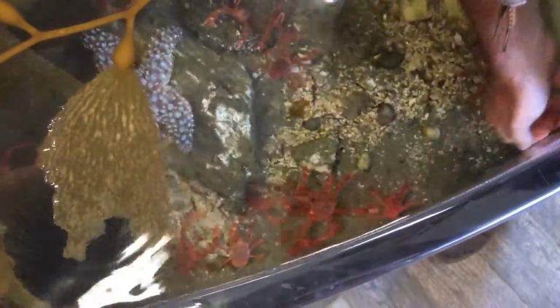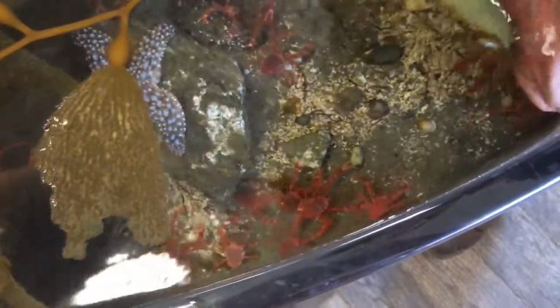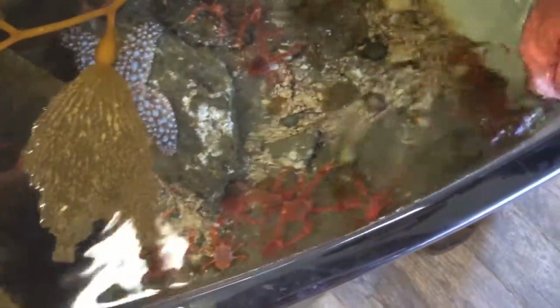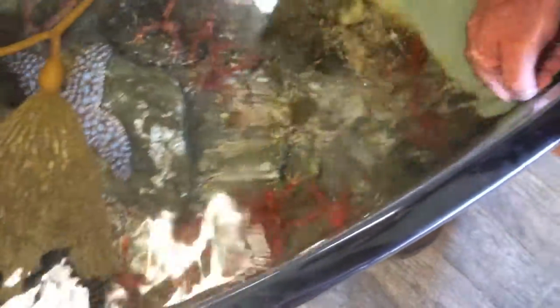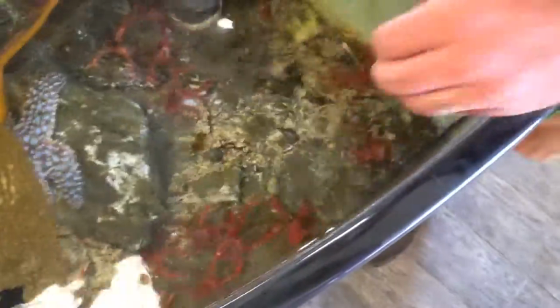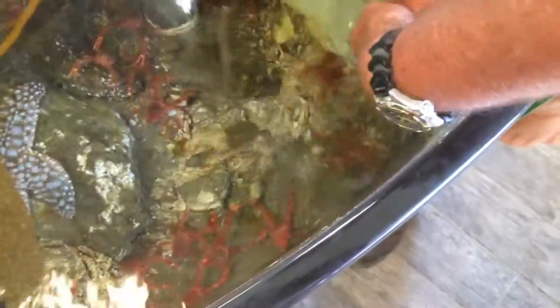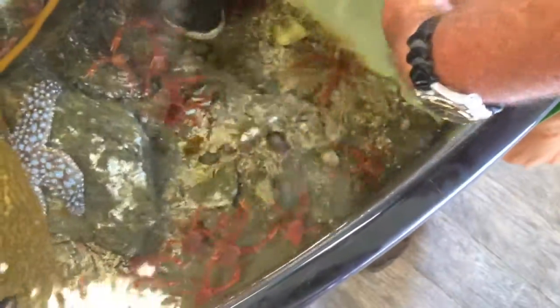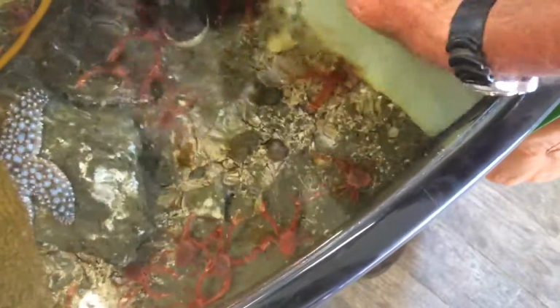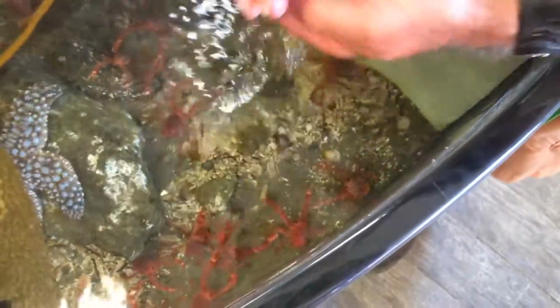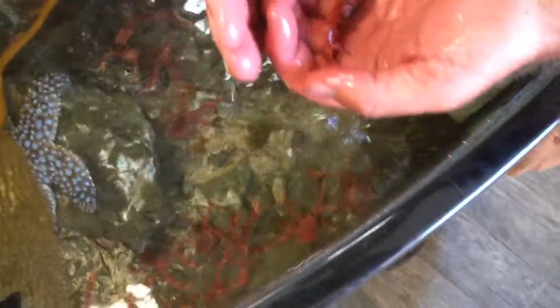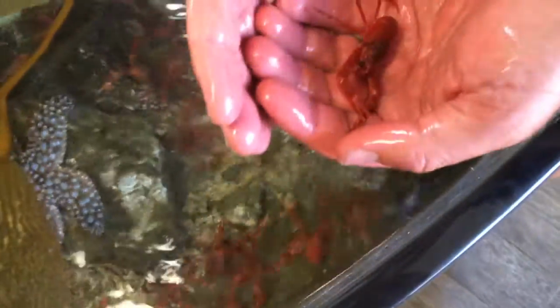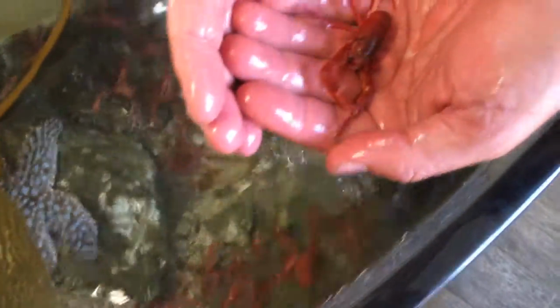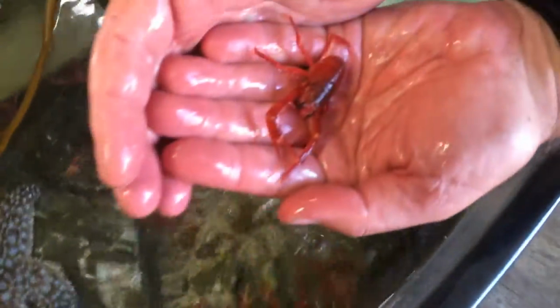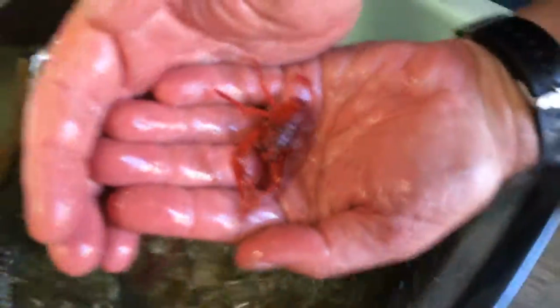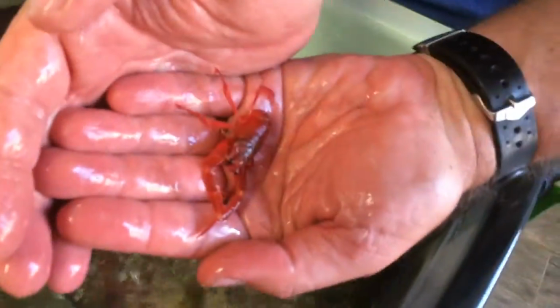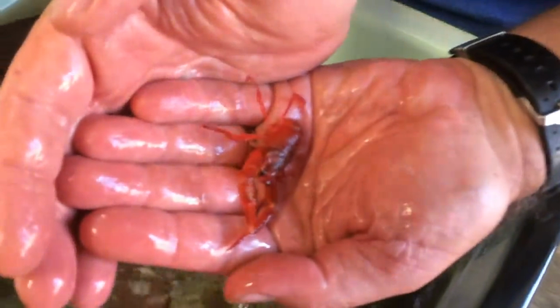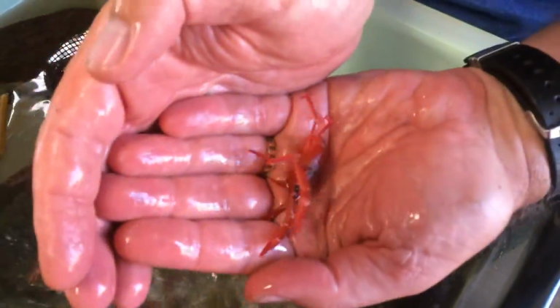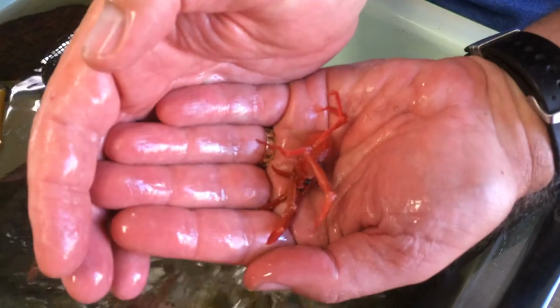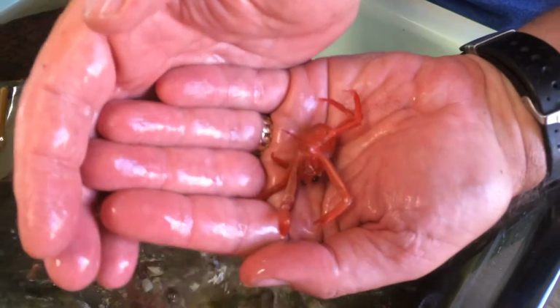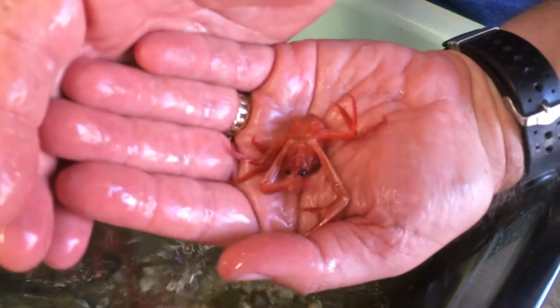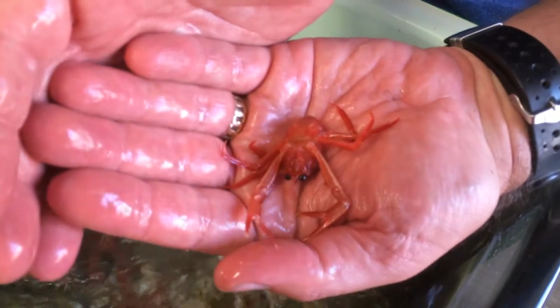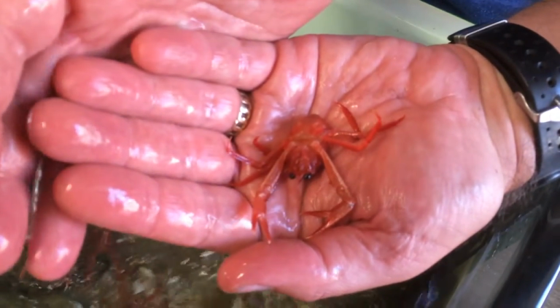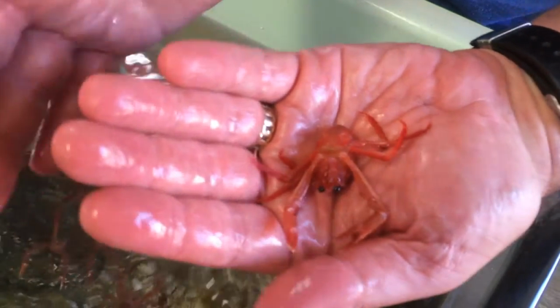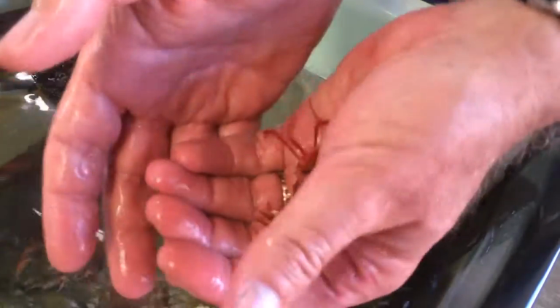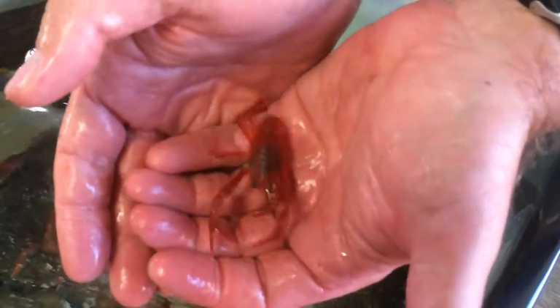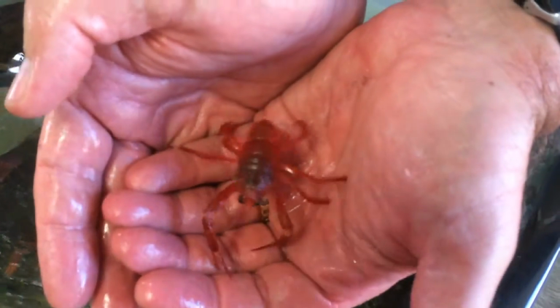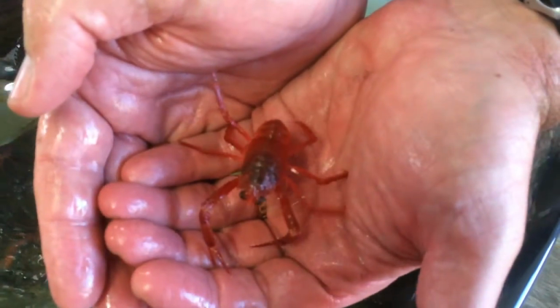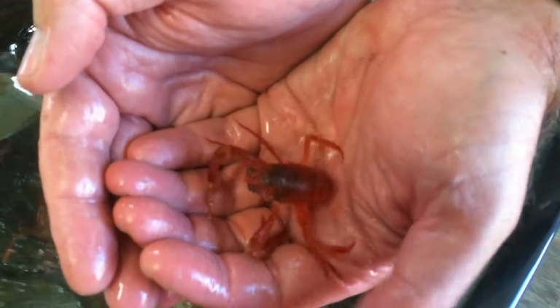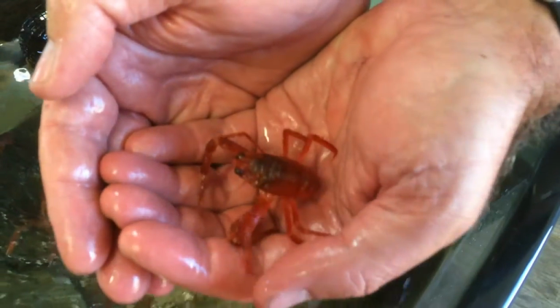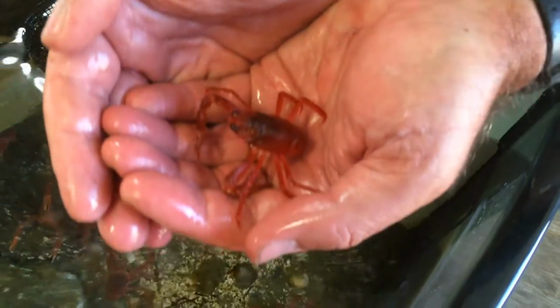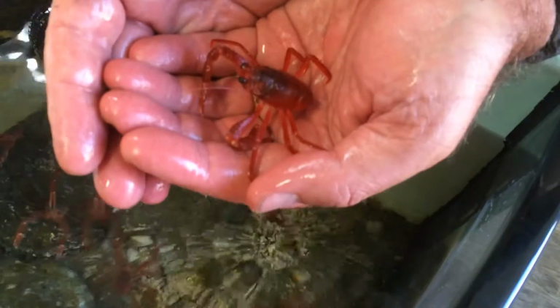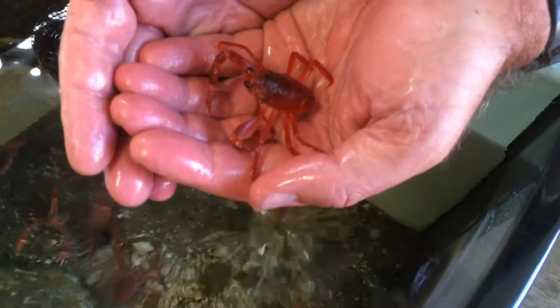So these guys, these pelagic red crabs — a lot of times people think they look like little mini lobsters and they have that look, but they're really just floating up in the water column. They're floating around.